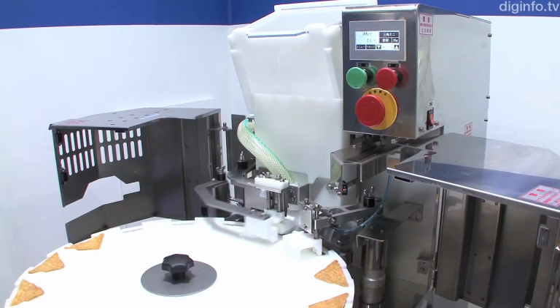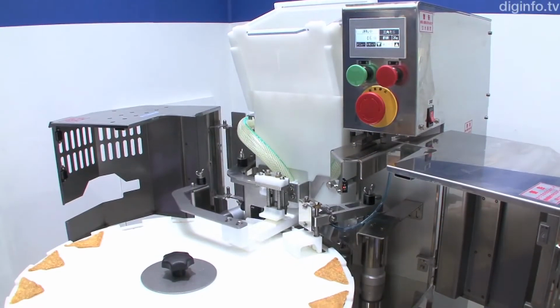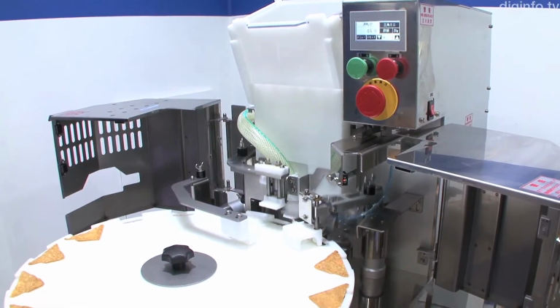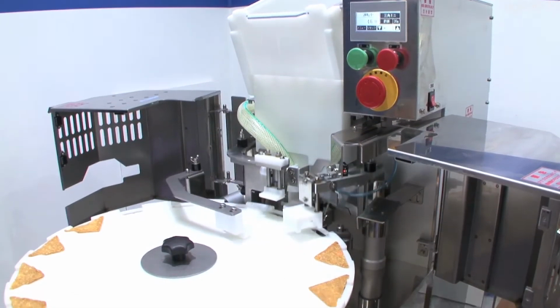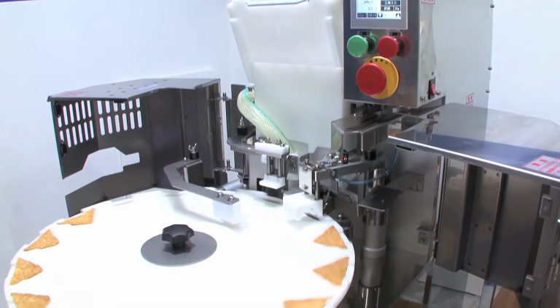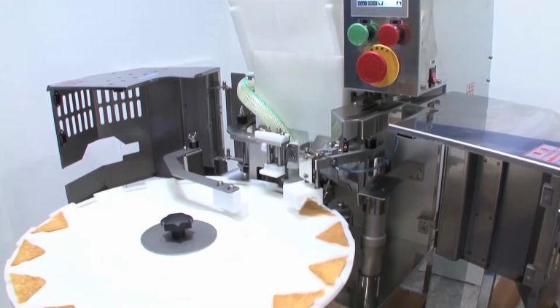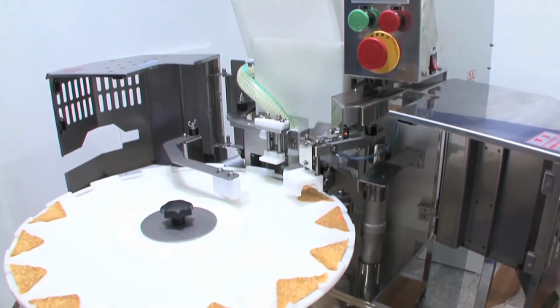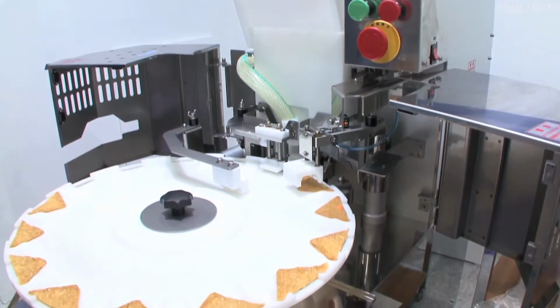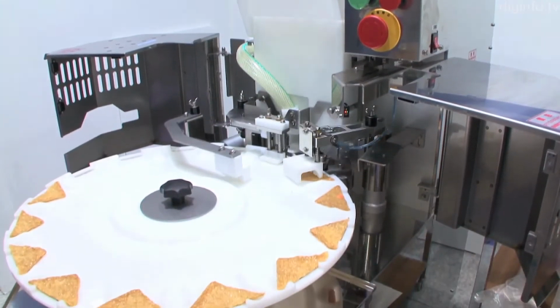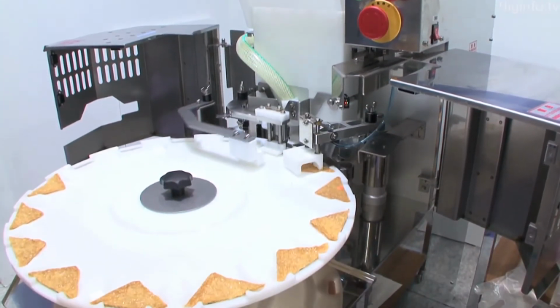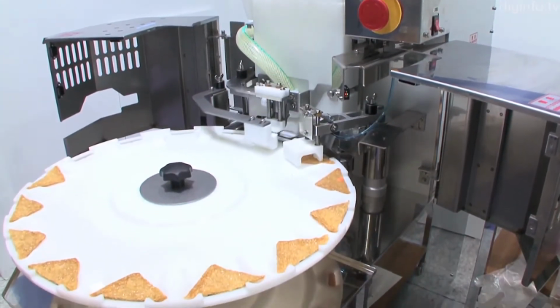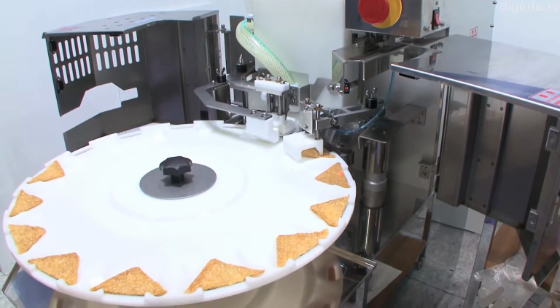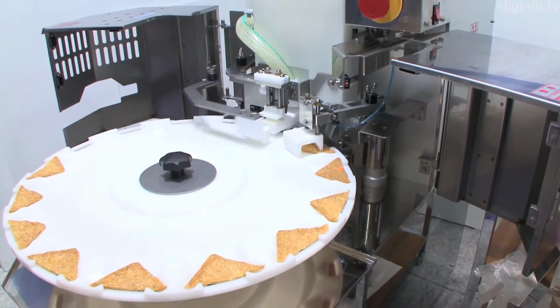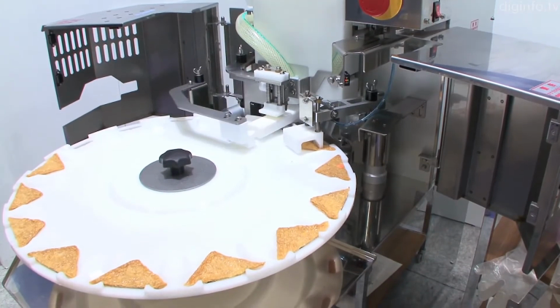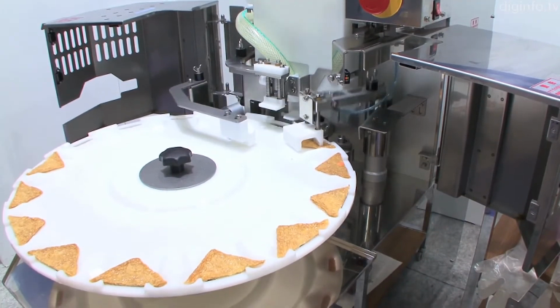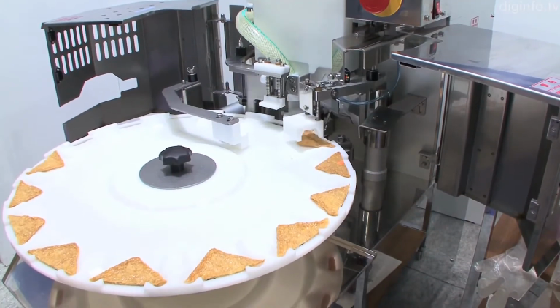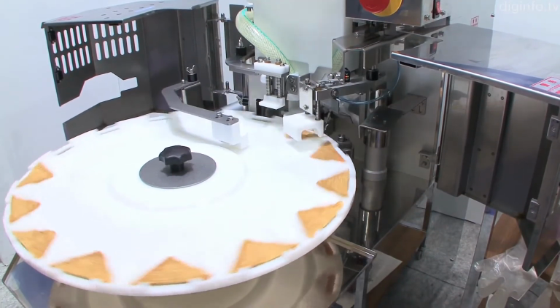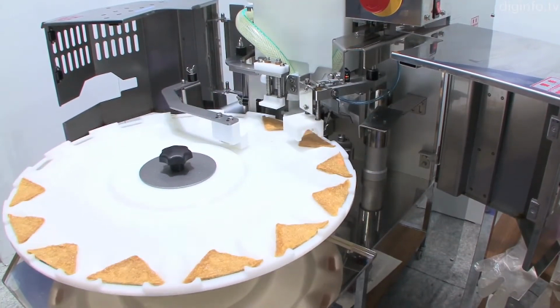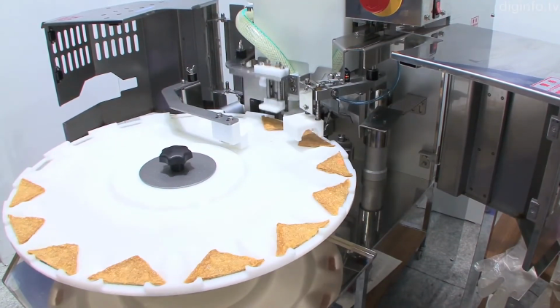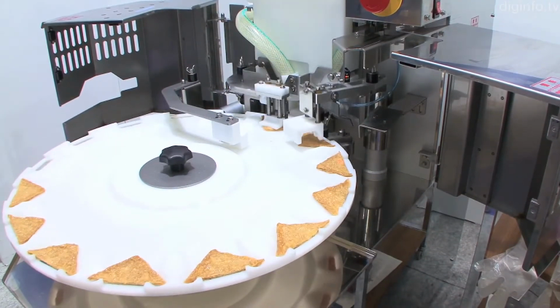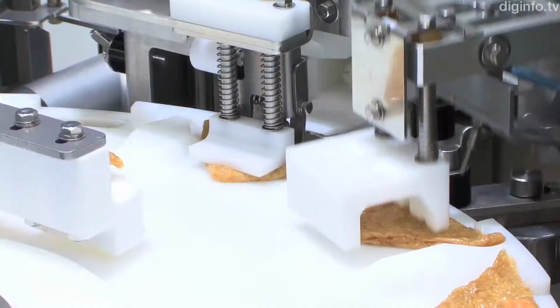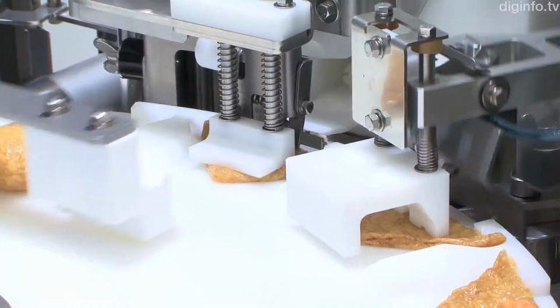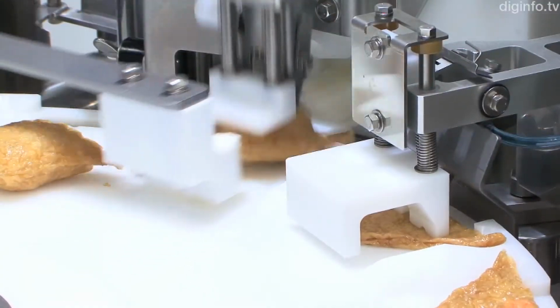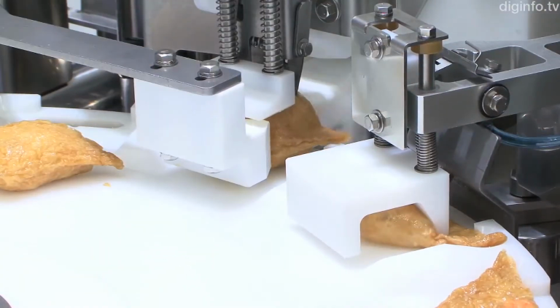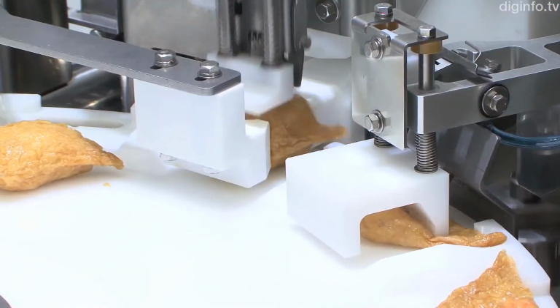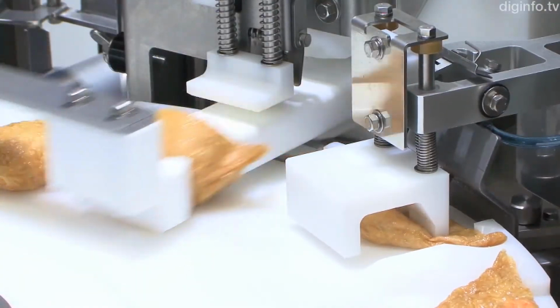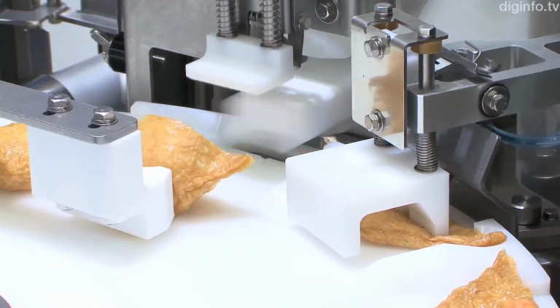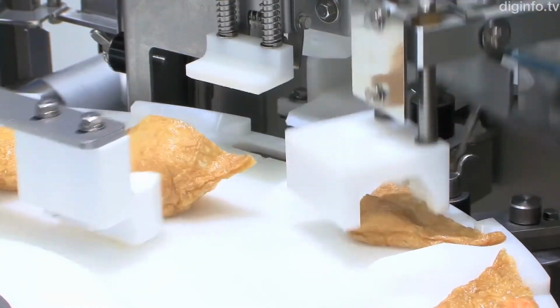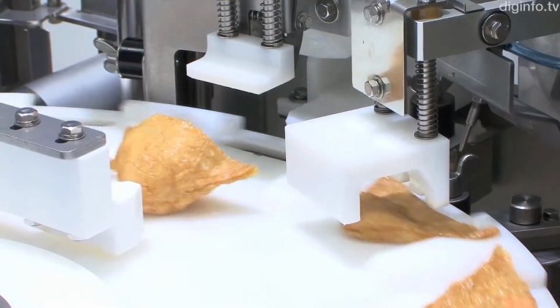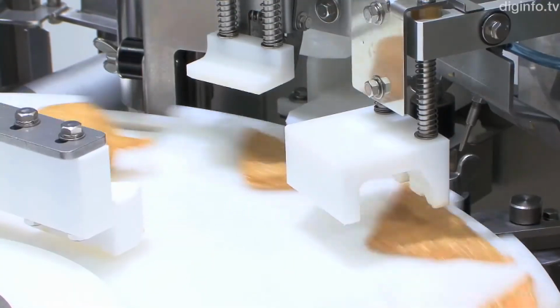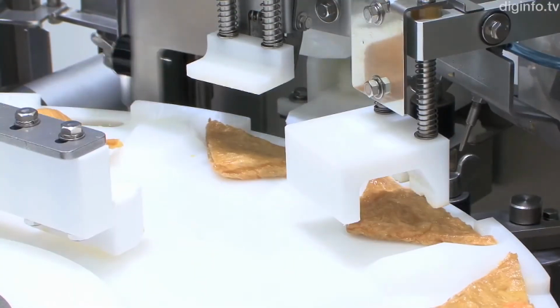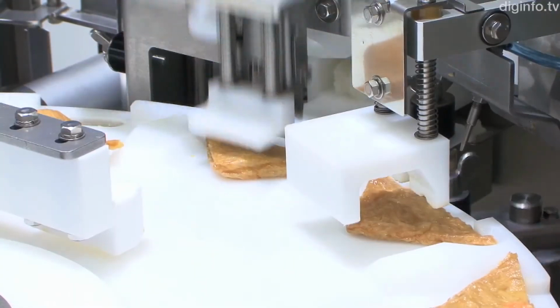Suzumo has developed their latest inarizushi robot, with the productivity of the machine and quality of the final product improved from previous versions.